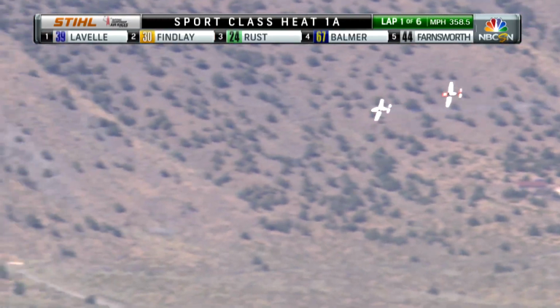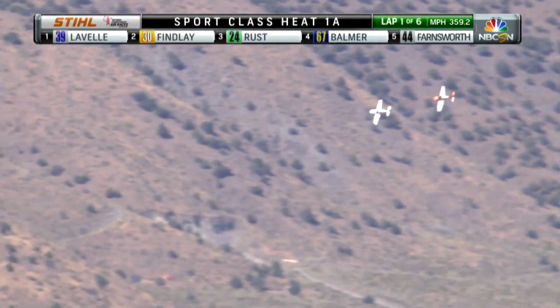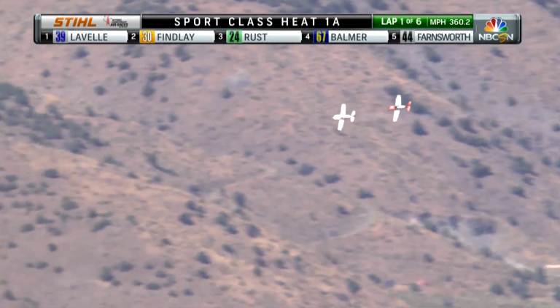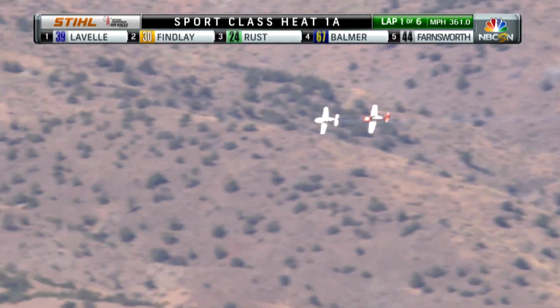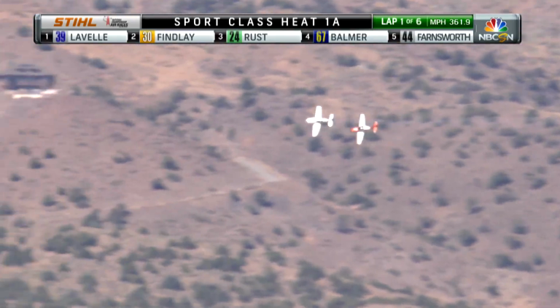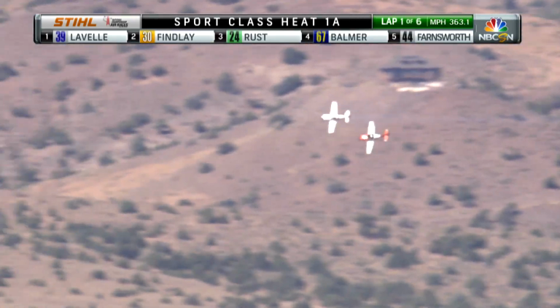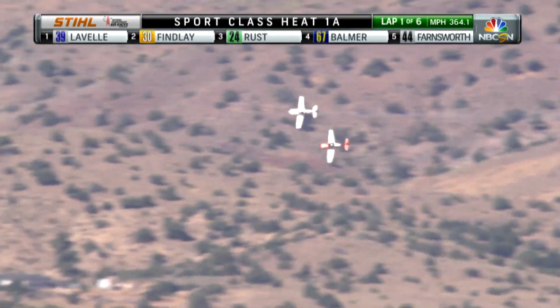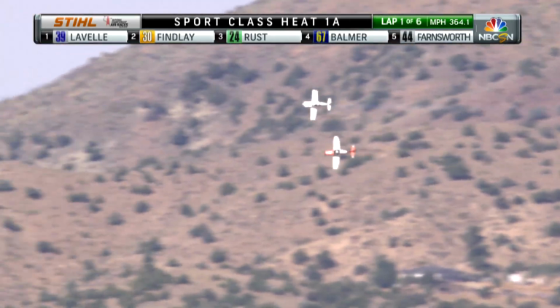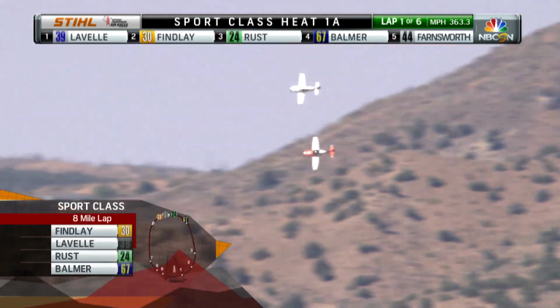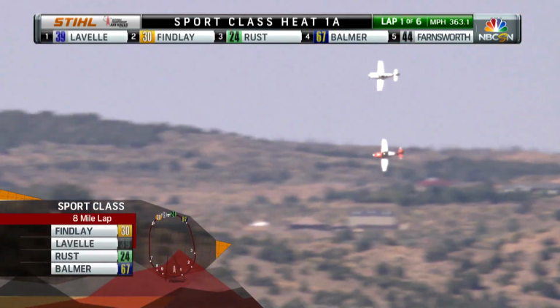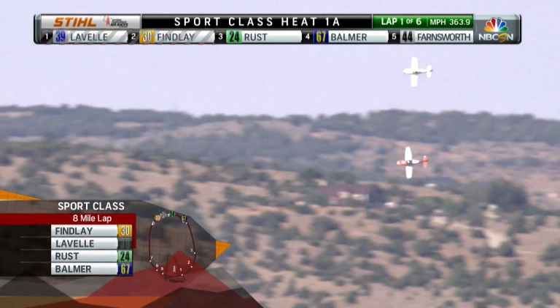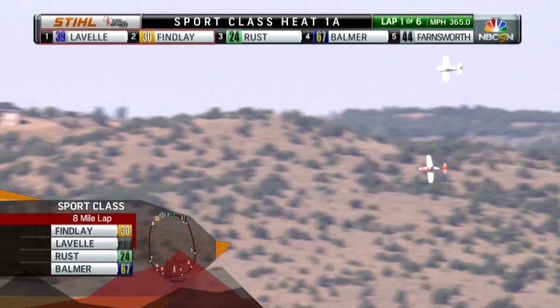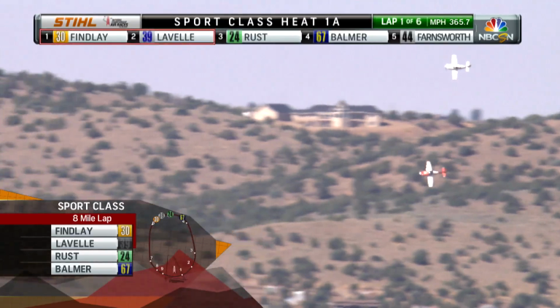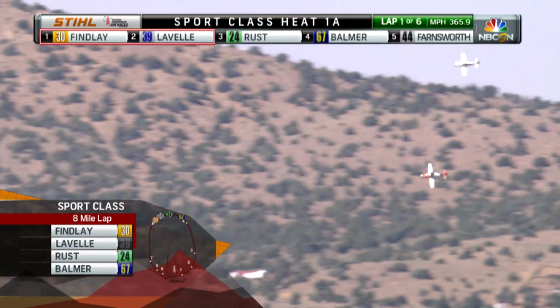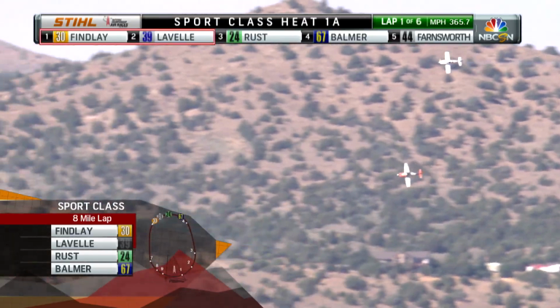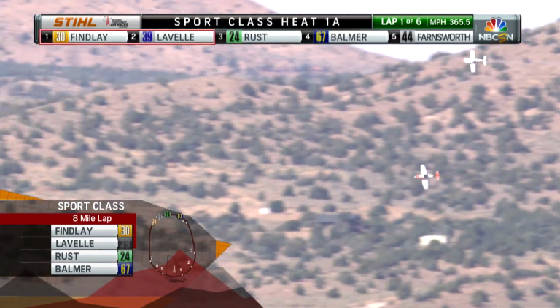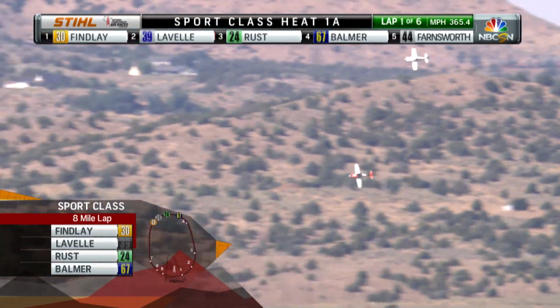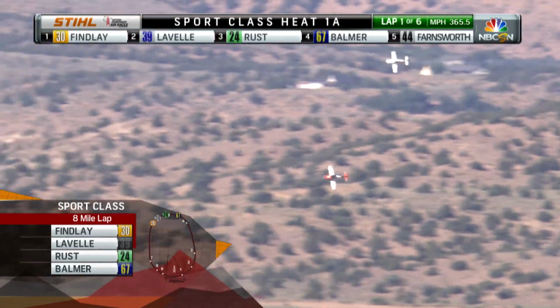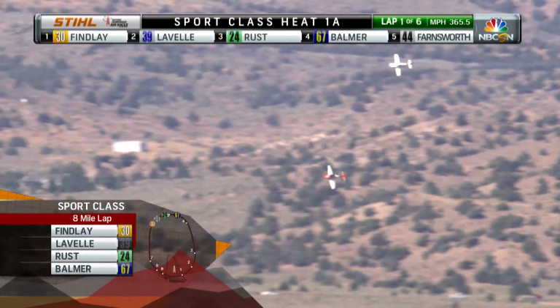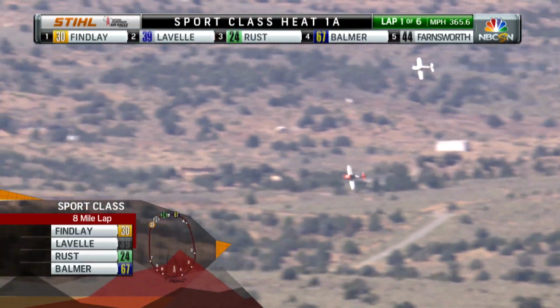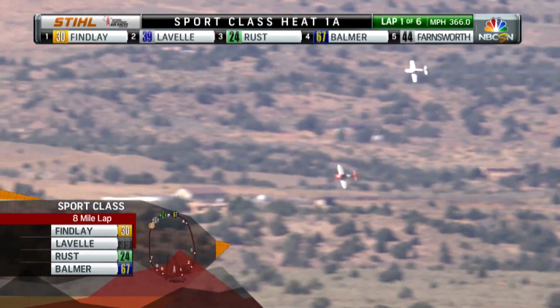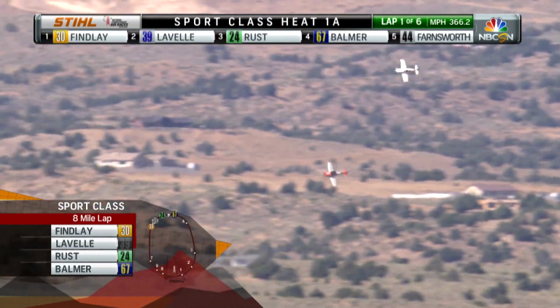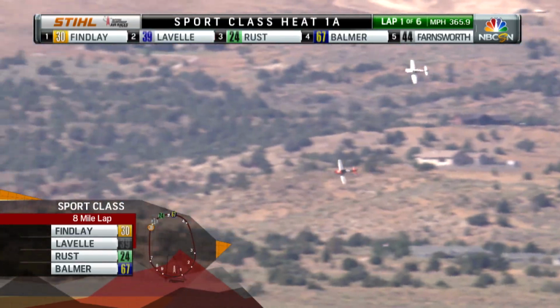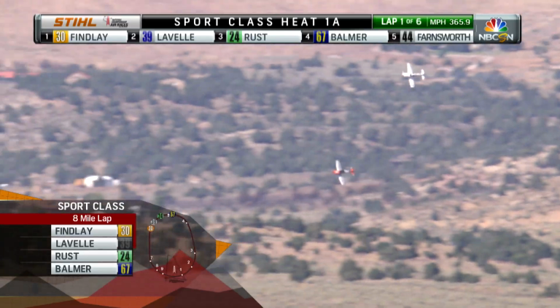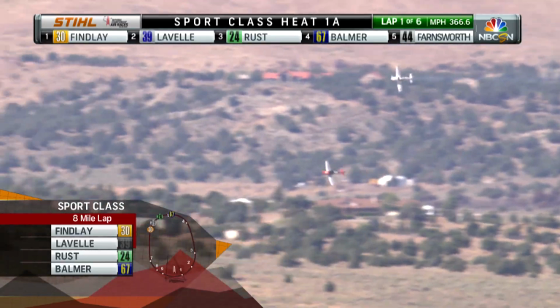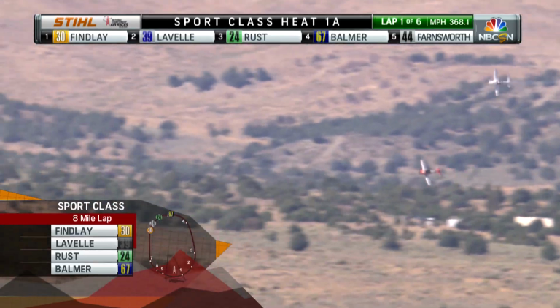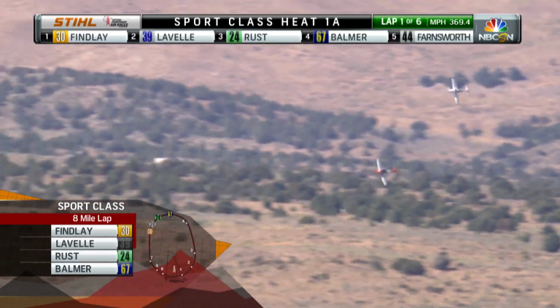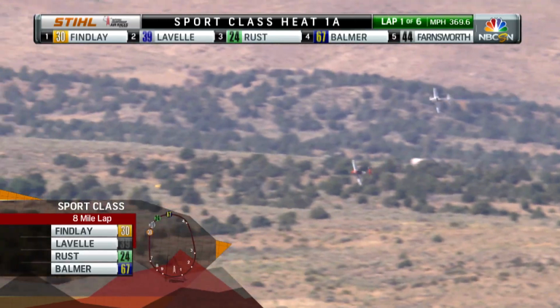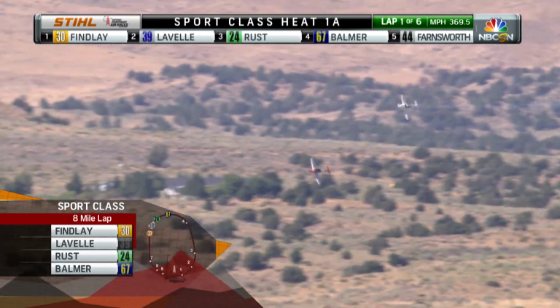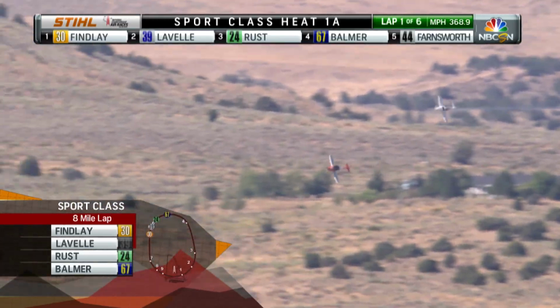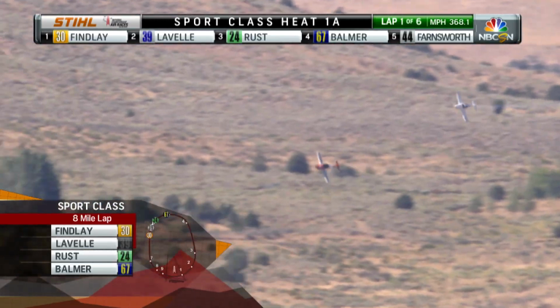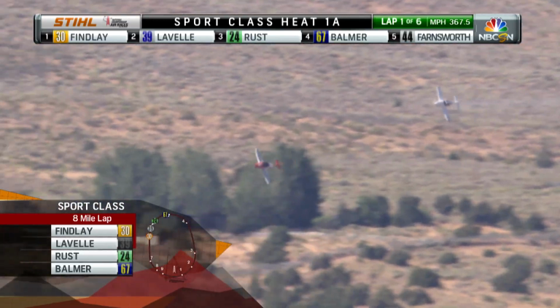Our racers are on the course and engaged in lap number one of six around this race course right now. And there are the two big competitors from last year's competition. On the bottom, the orange and white — the Steel, race number 30 with Andrew Findley, the defending champion.